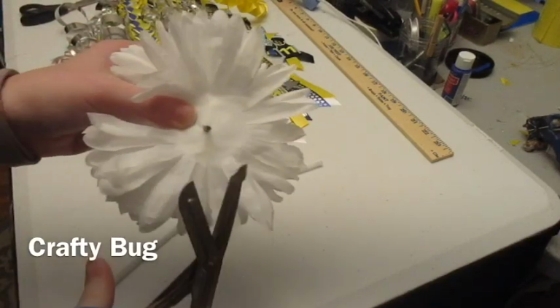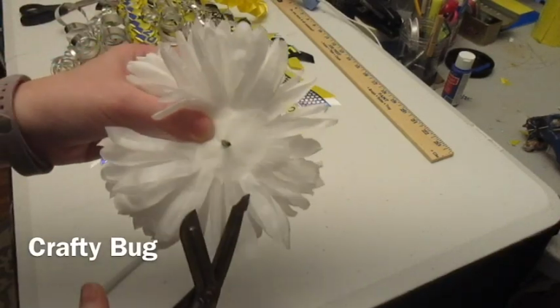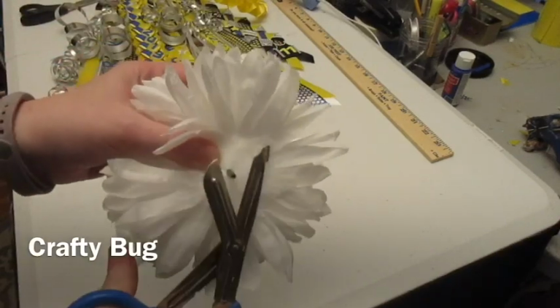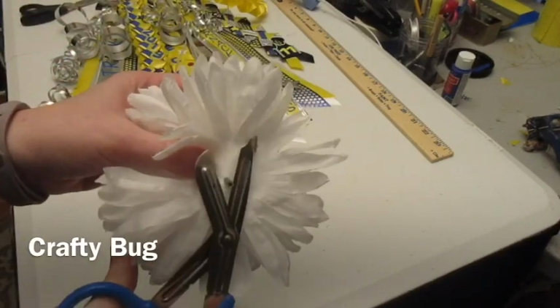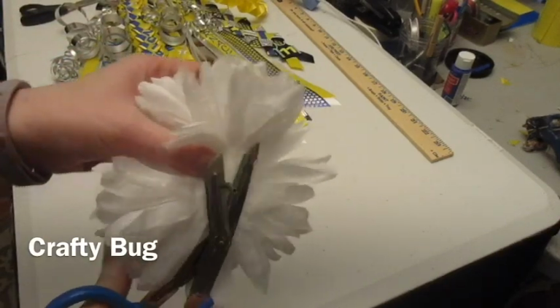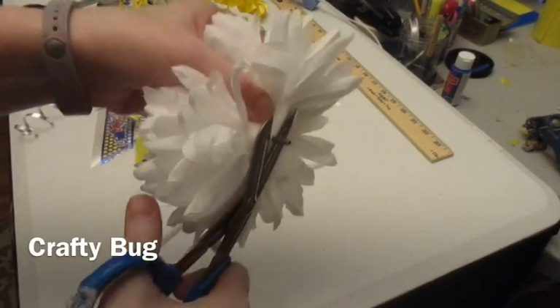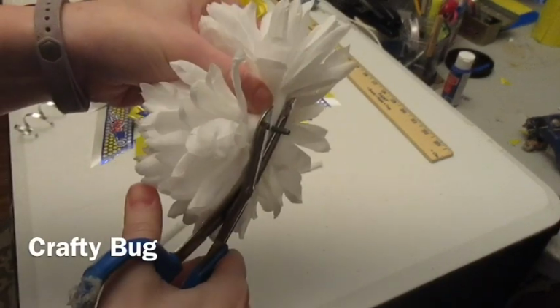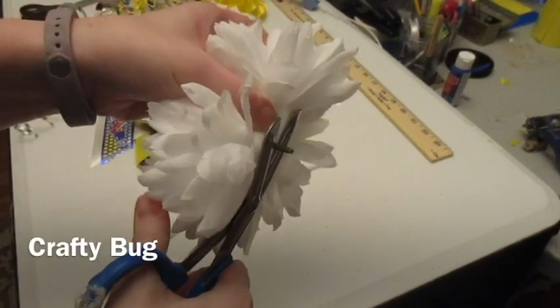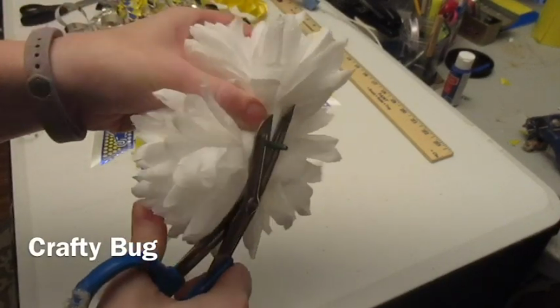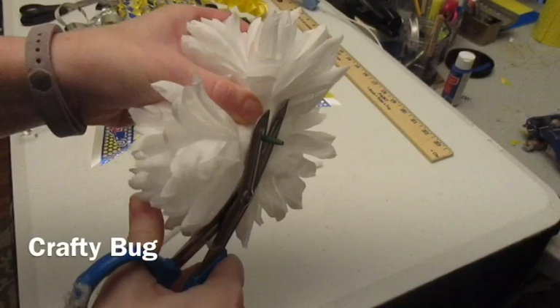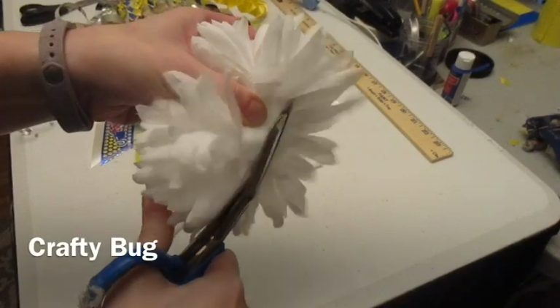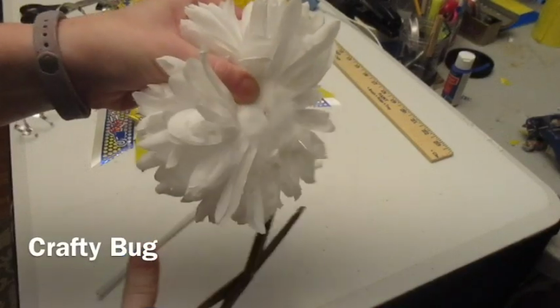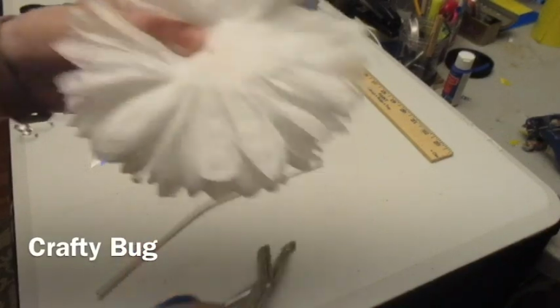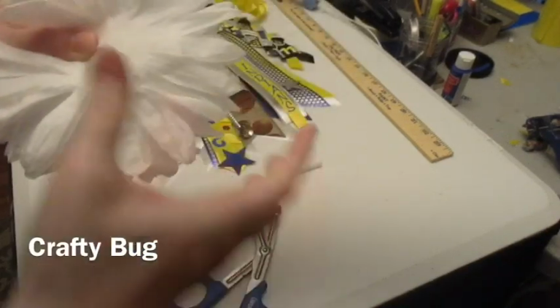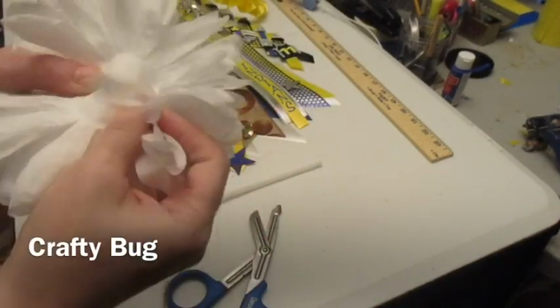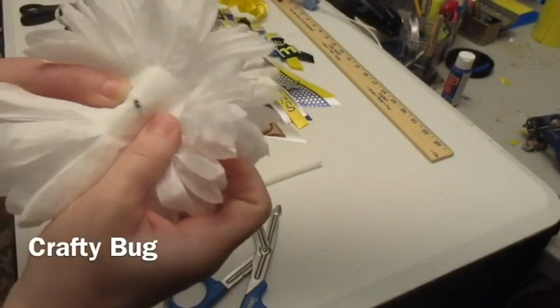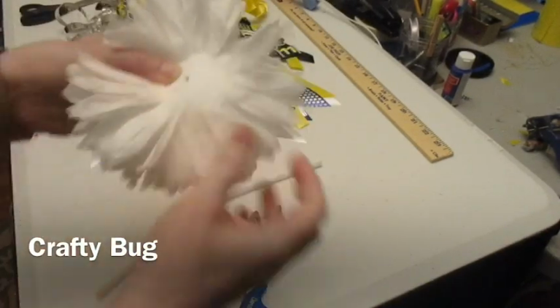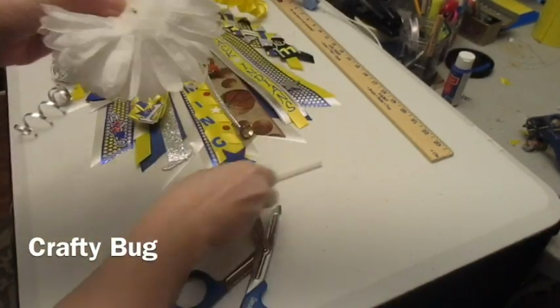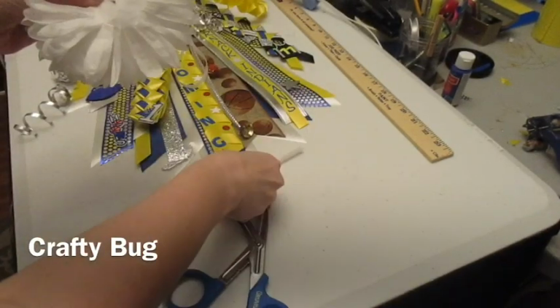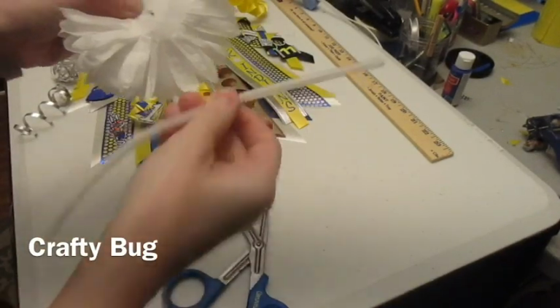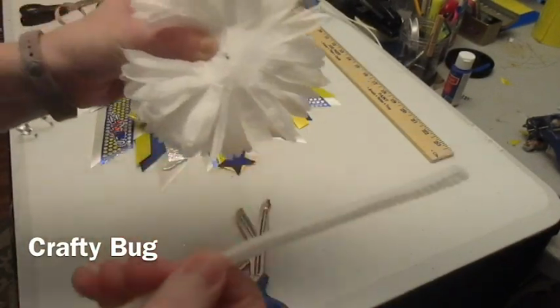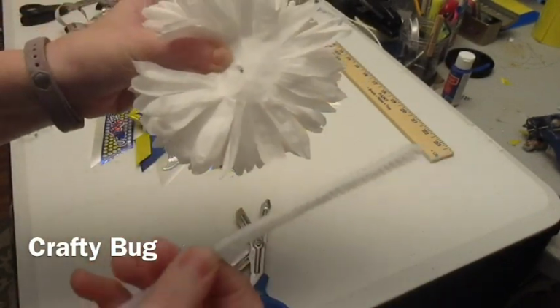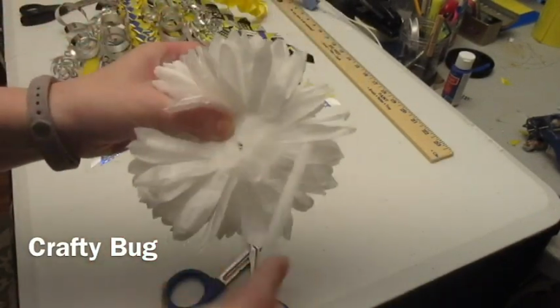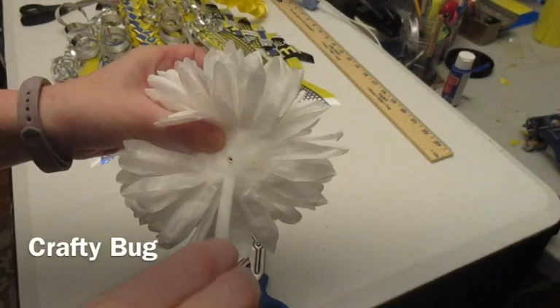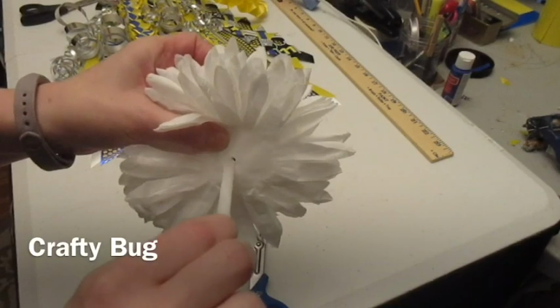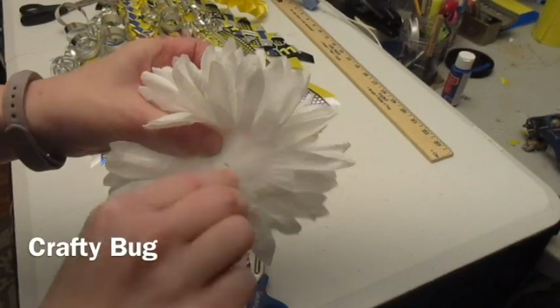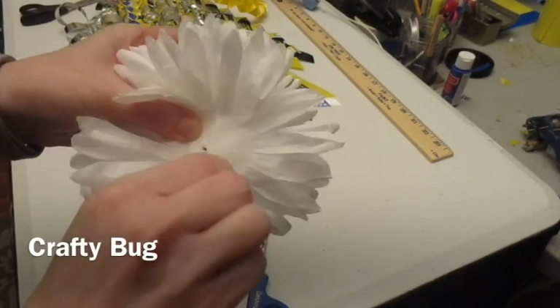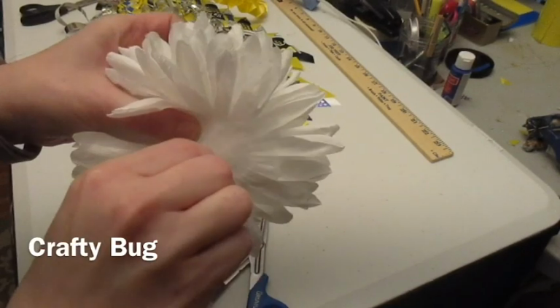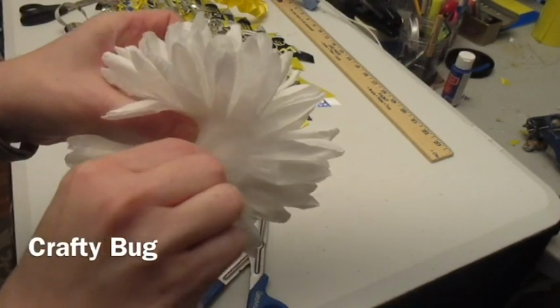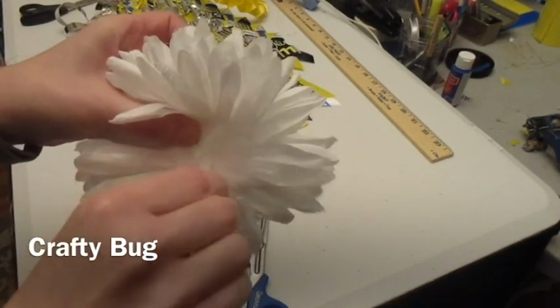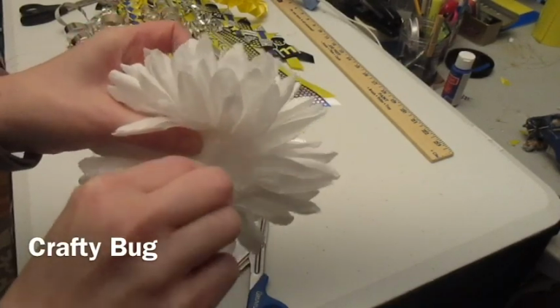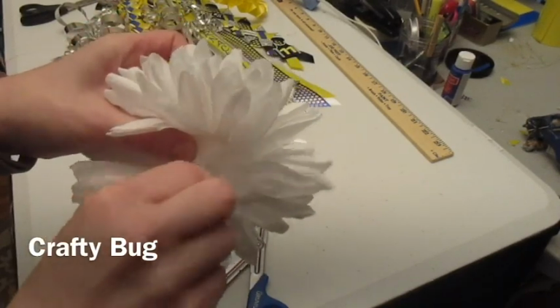First I am going to cut off that excess amount there. Try to keep it together. I'm going to take a white pipe cleaner and run it through the back.